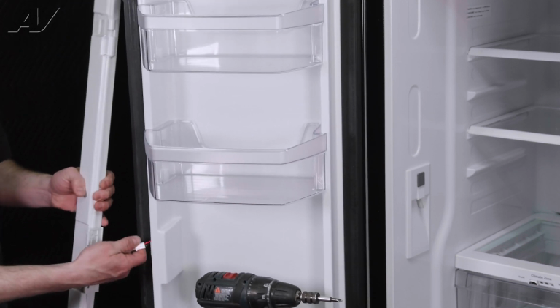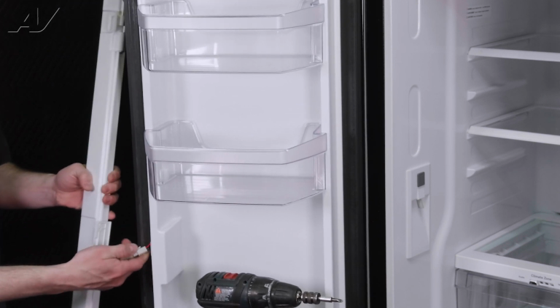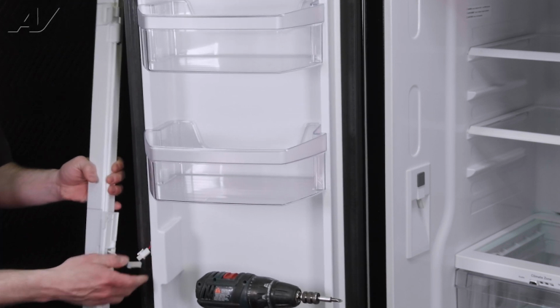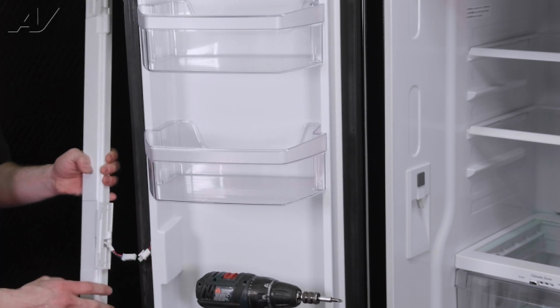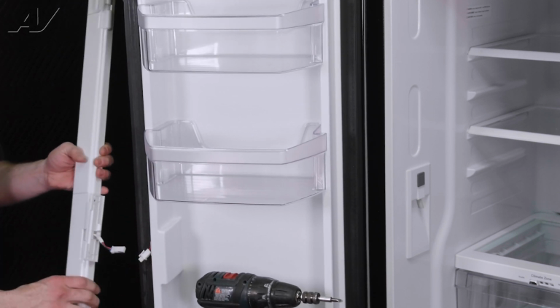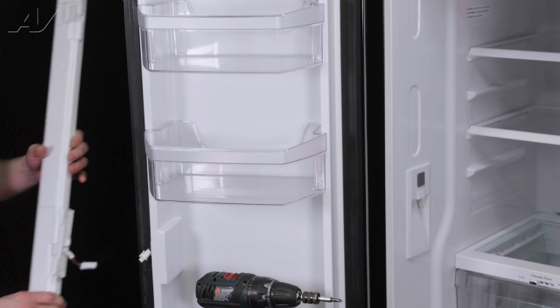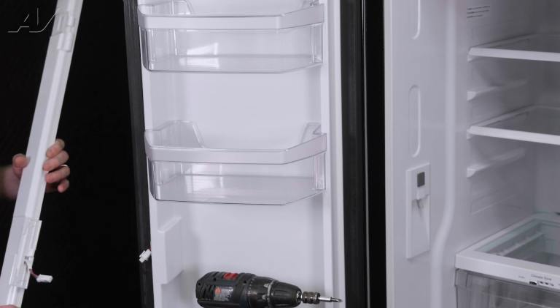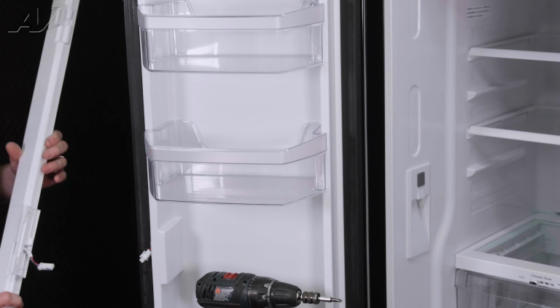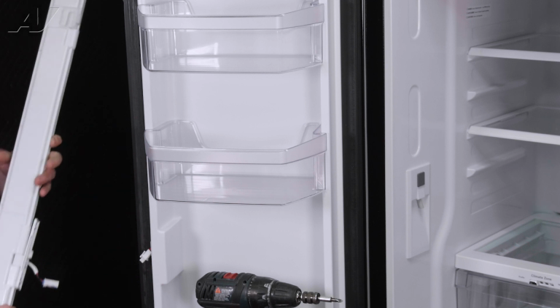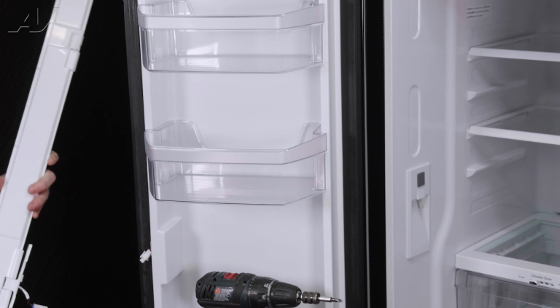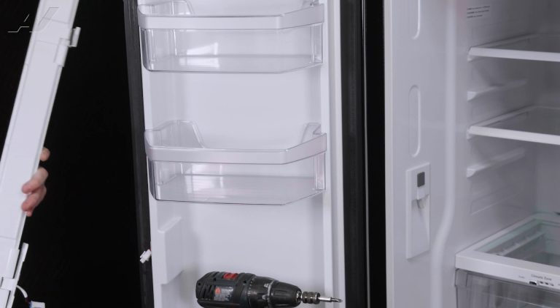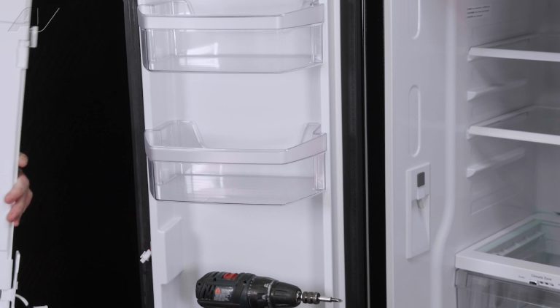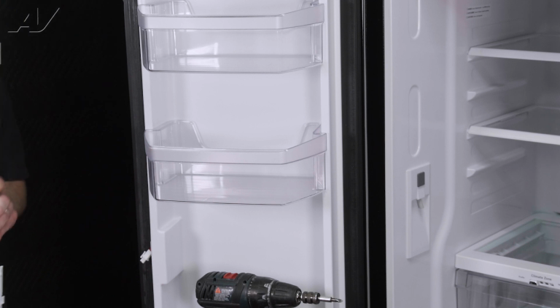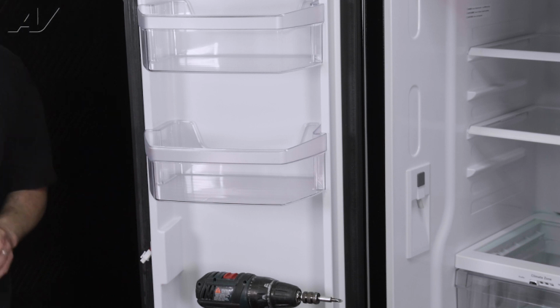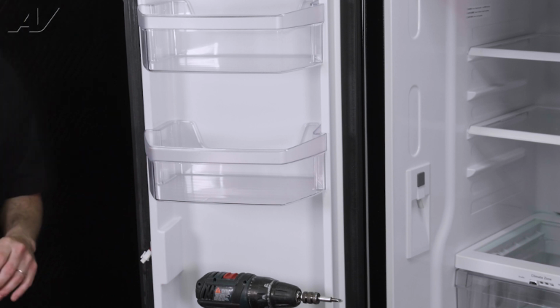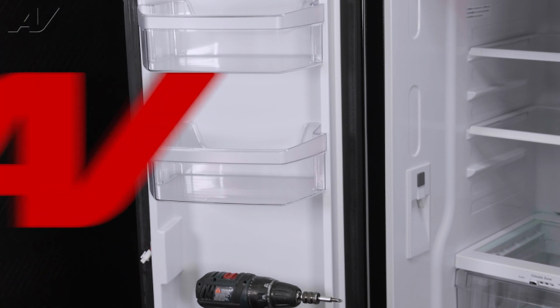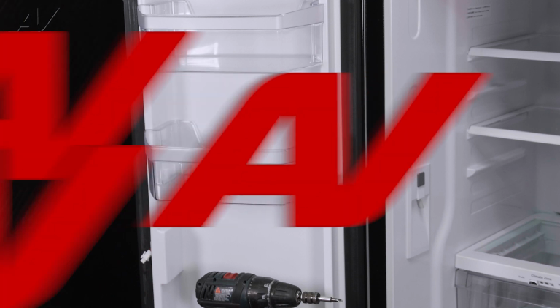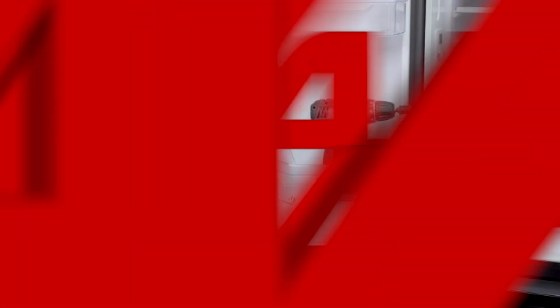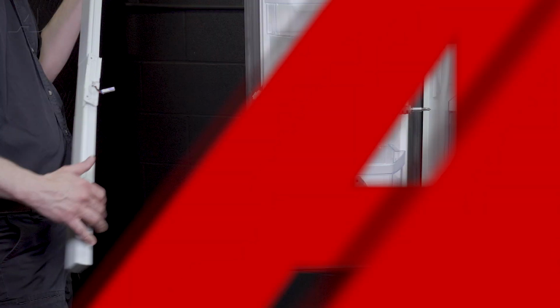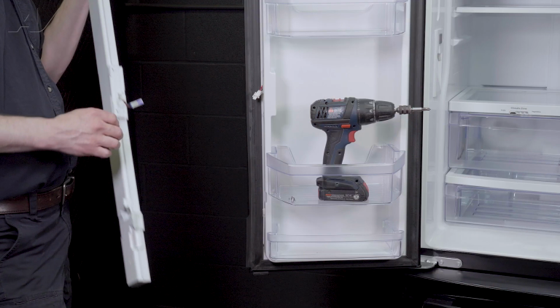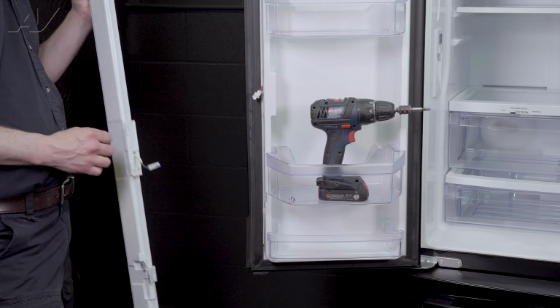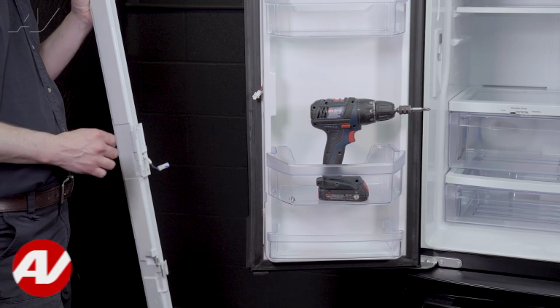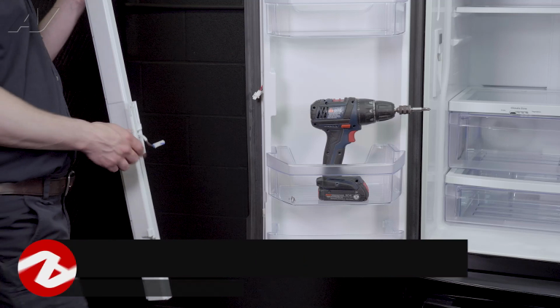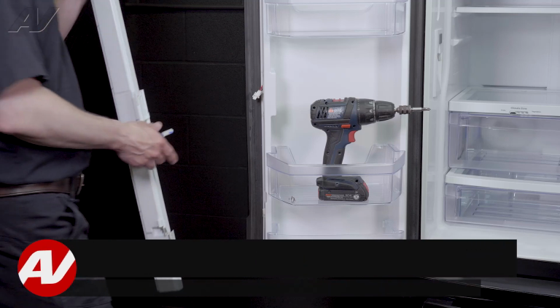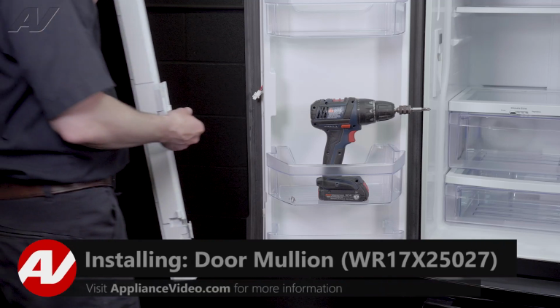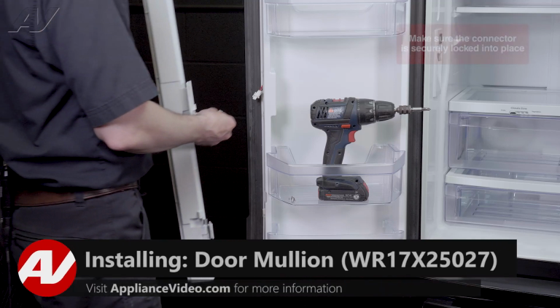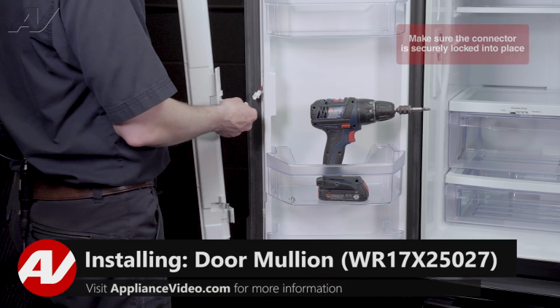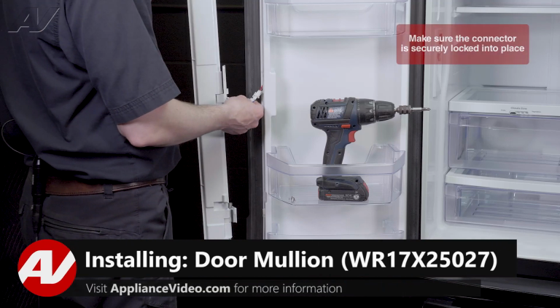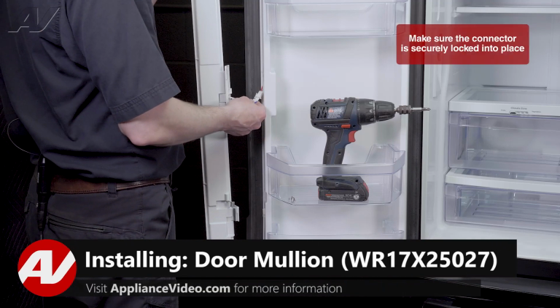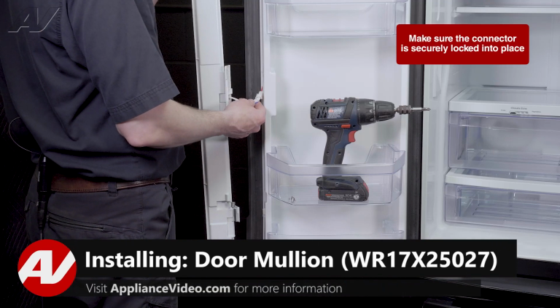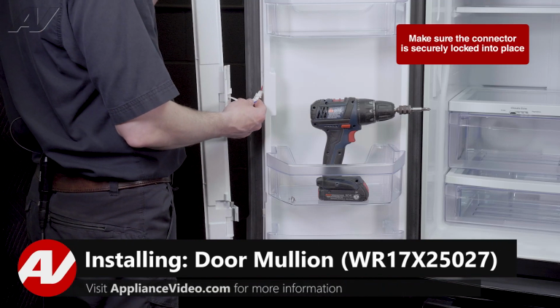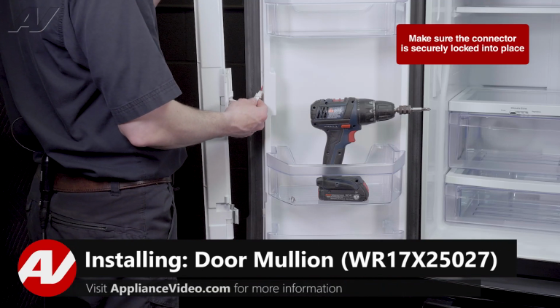Unclip your mullion connector and set your mullion strip off to the side. With your new mullion strip, plug in the molex connector.